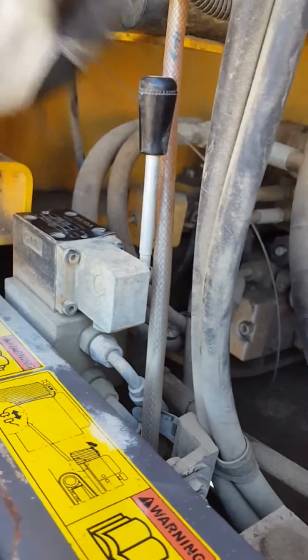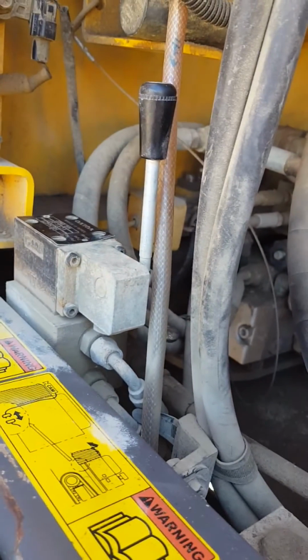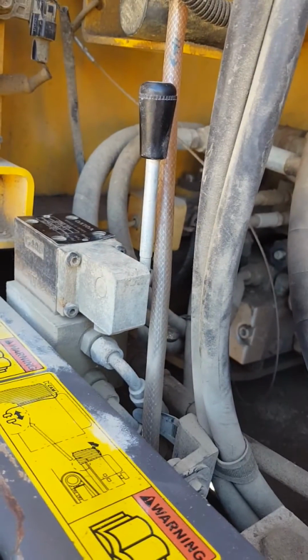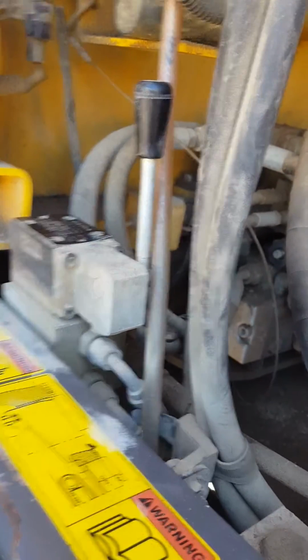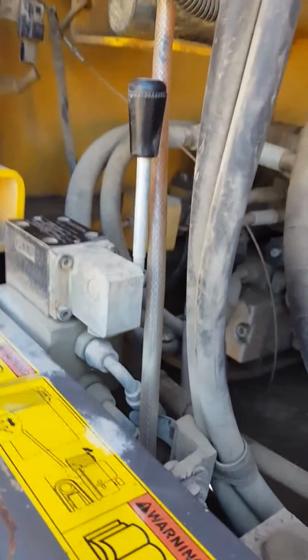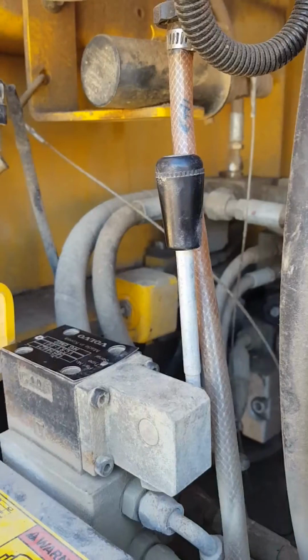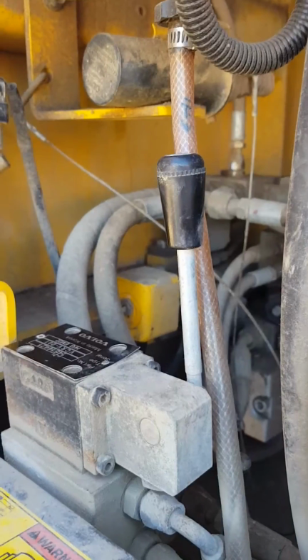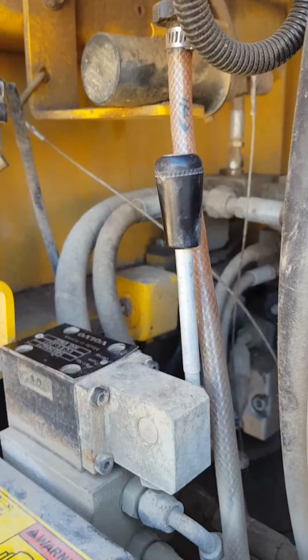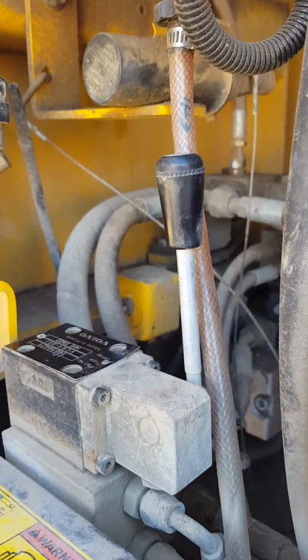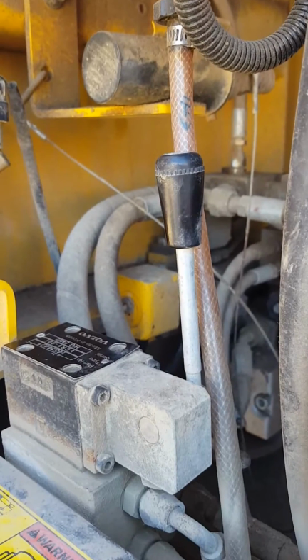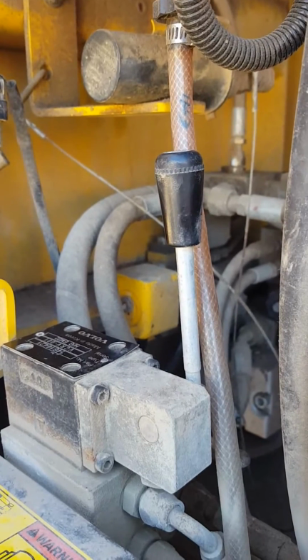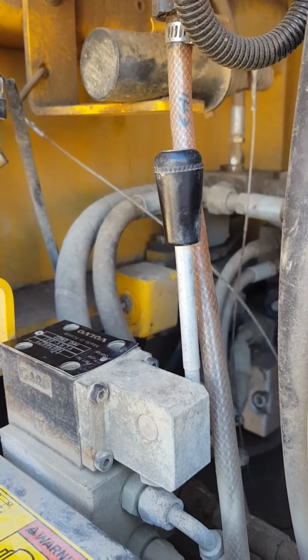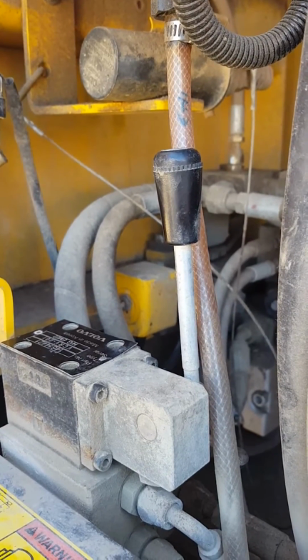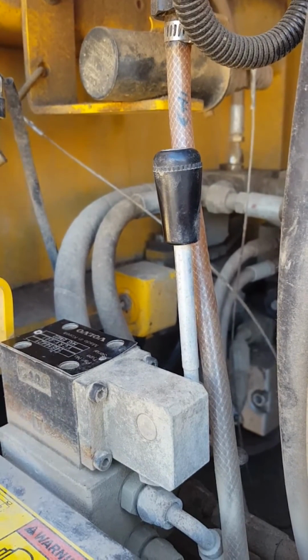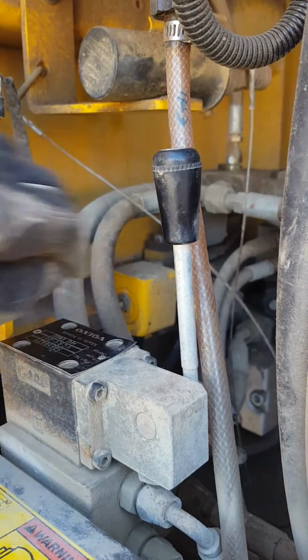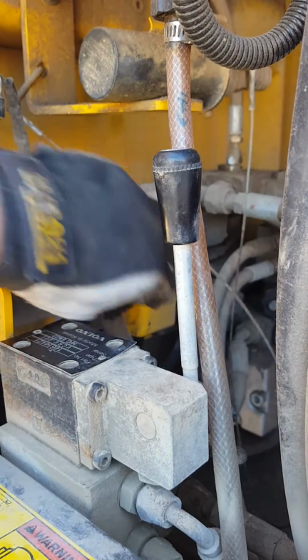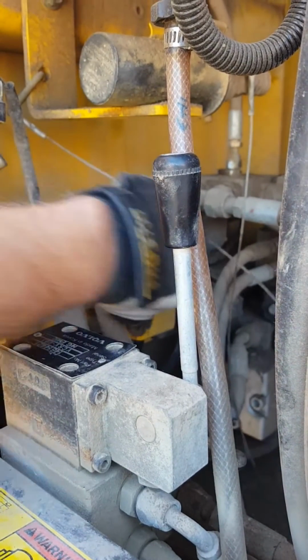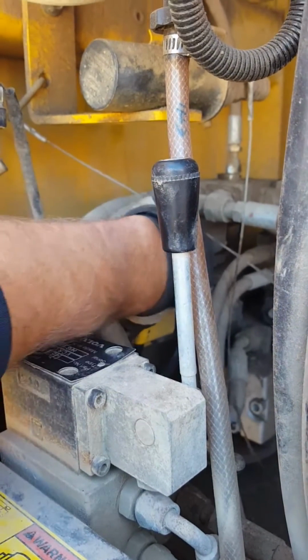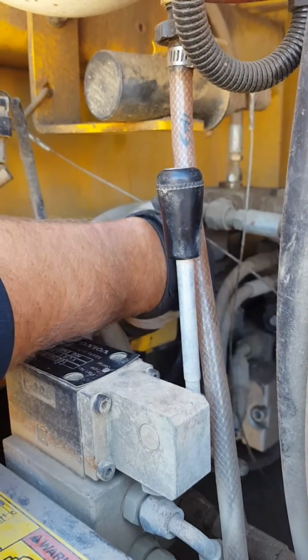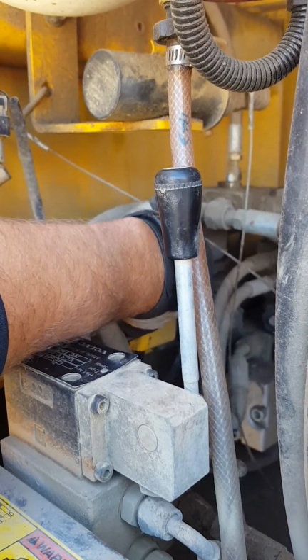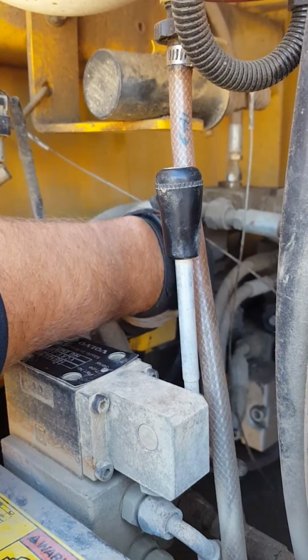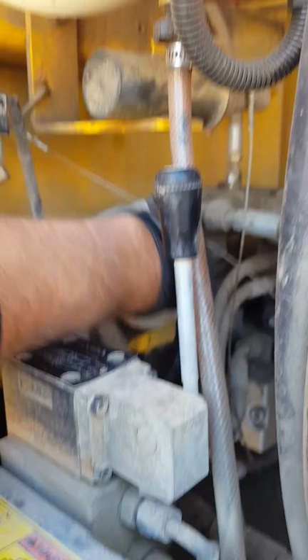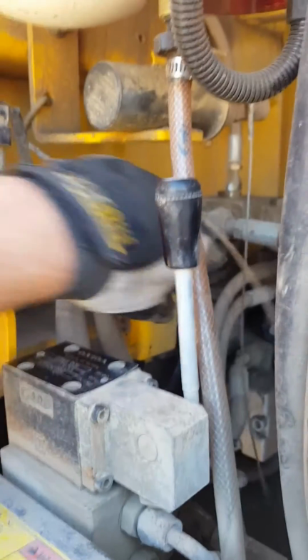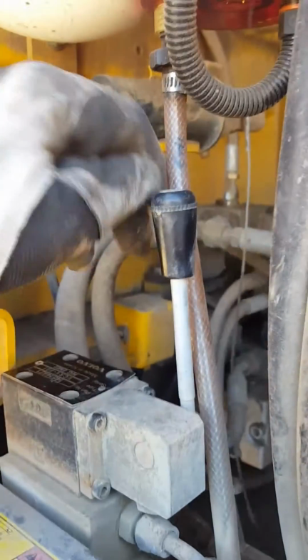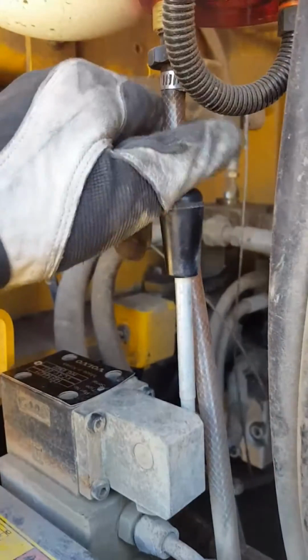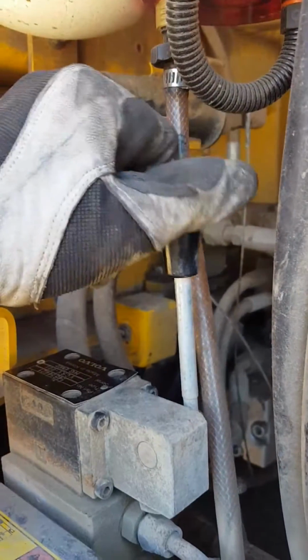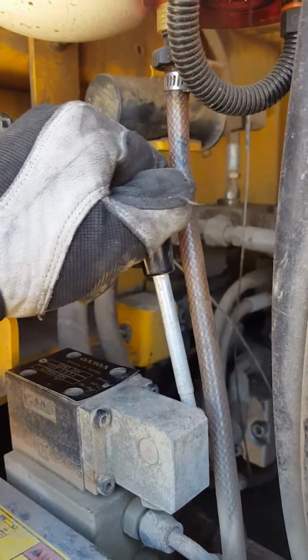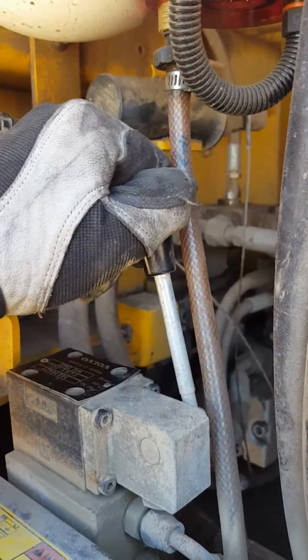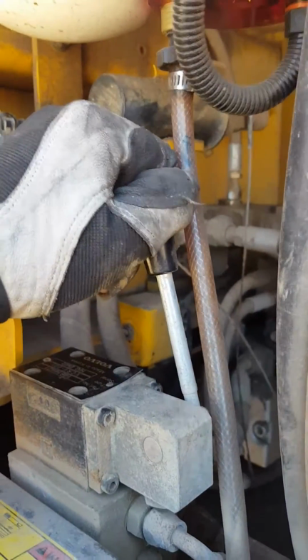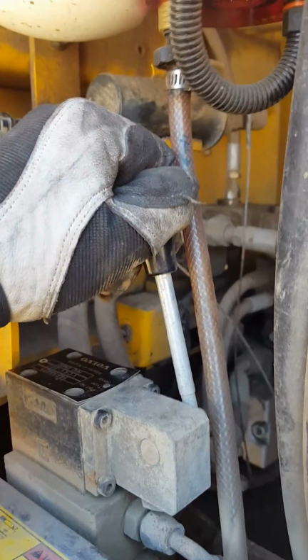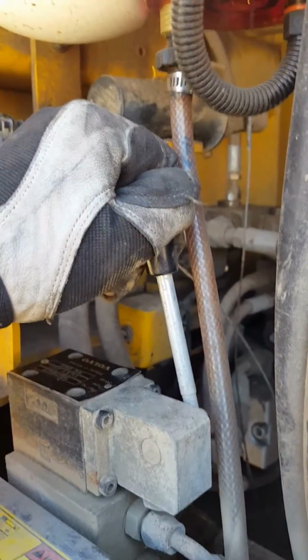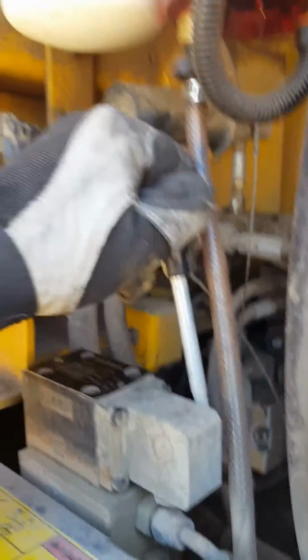Open the hydraulic line, start the machine, turn the switch on, and lower the counterweight.